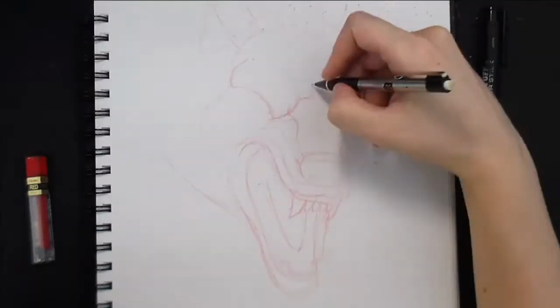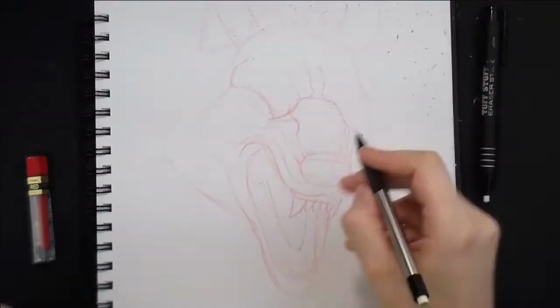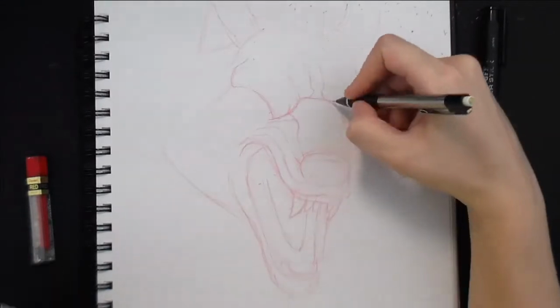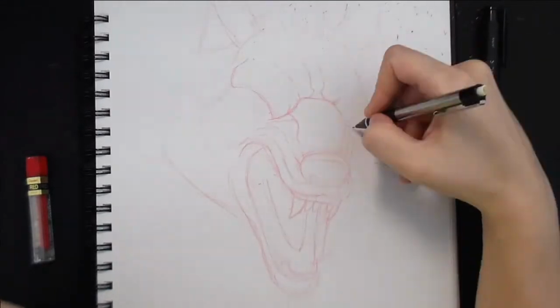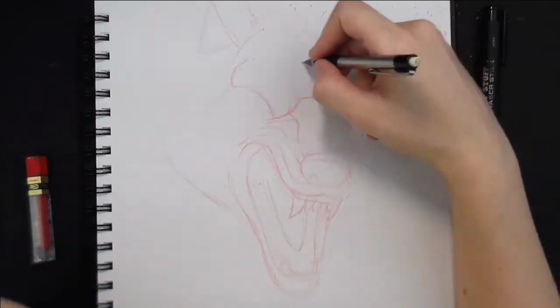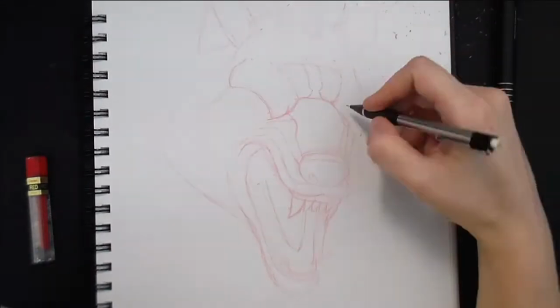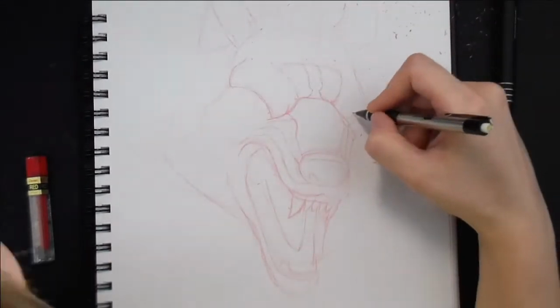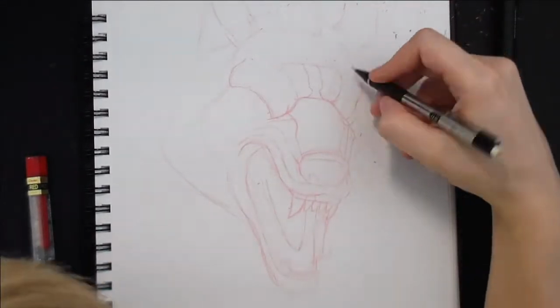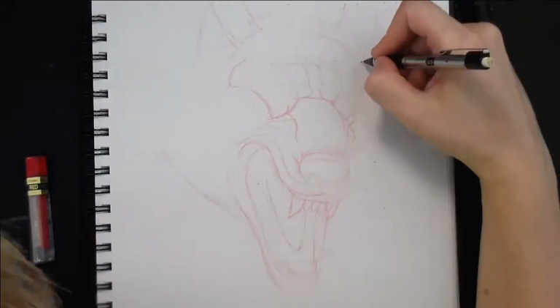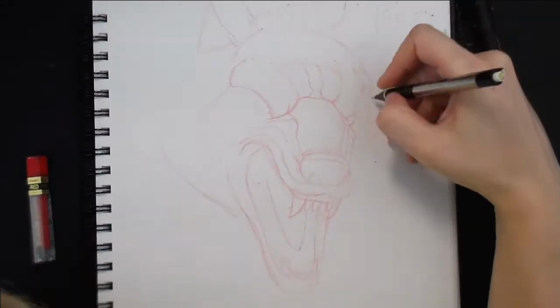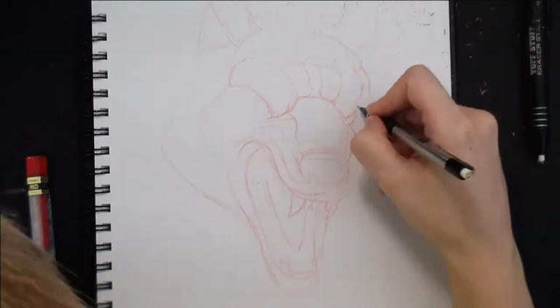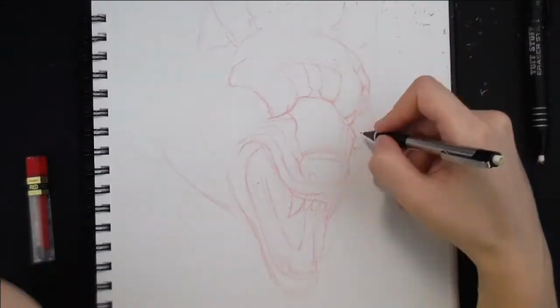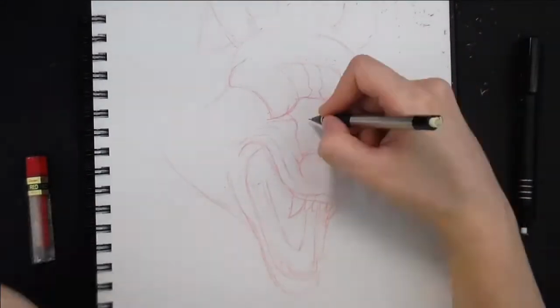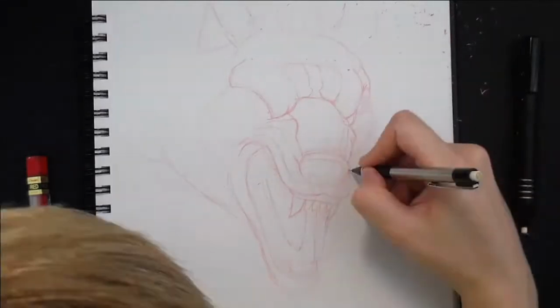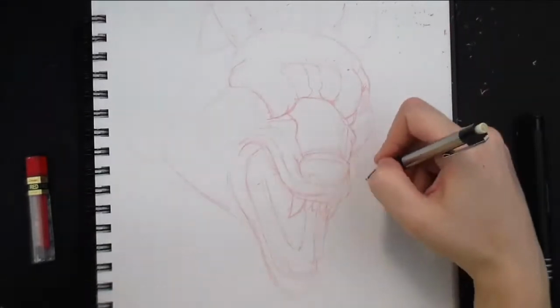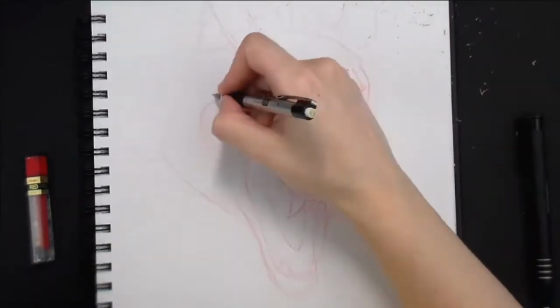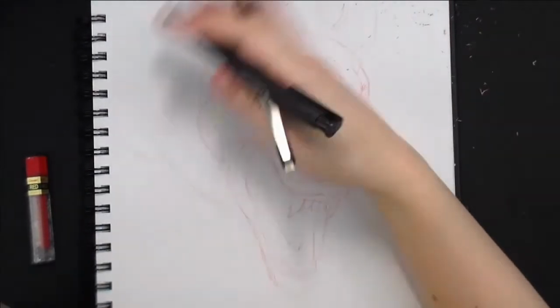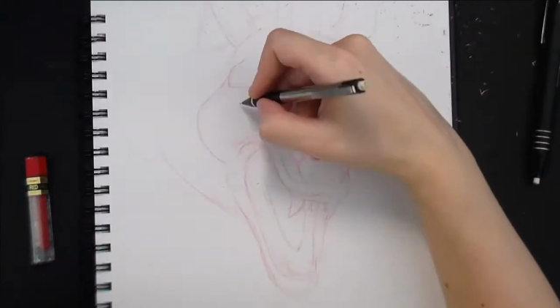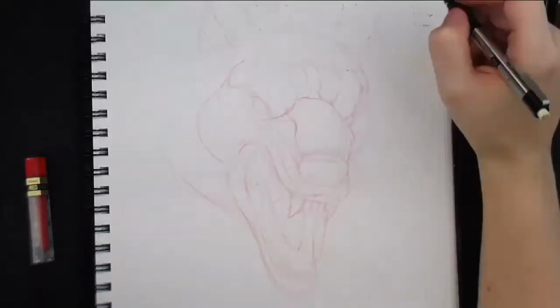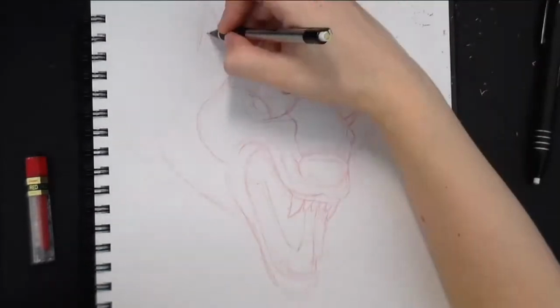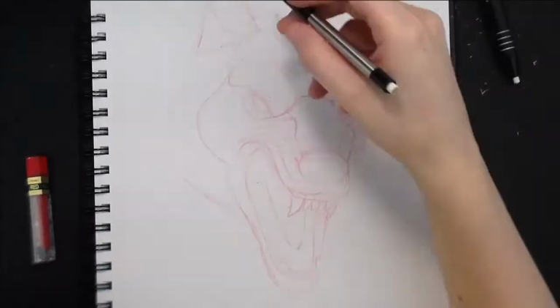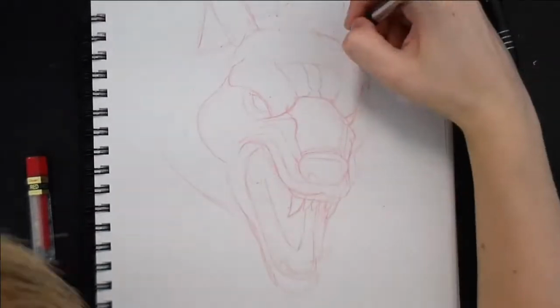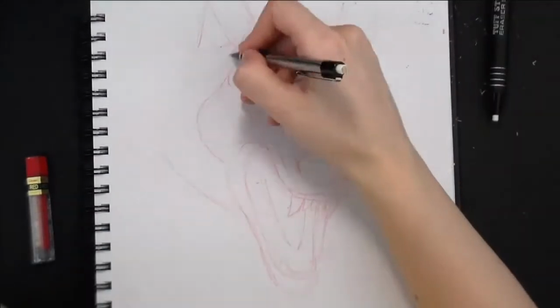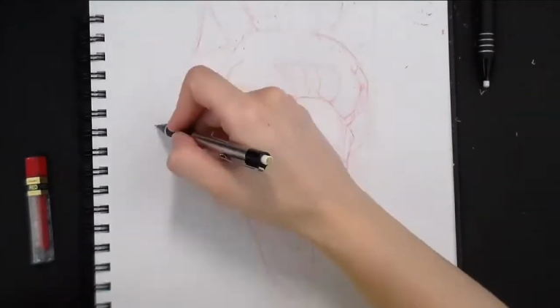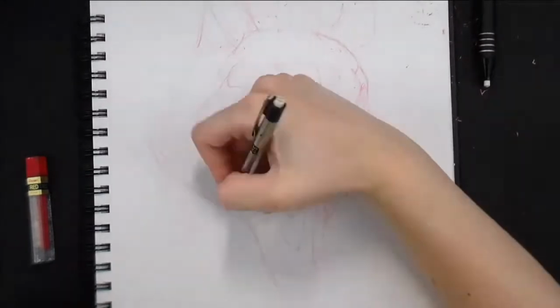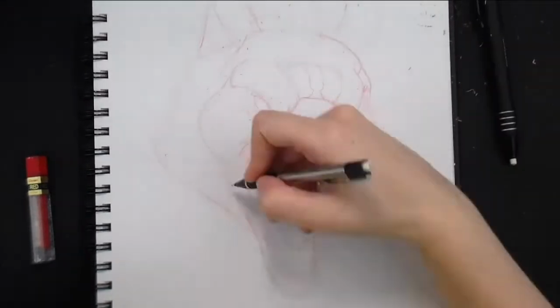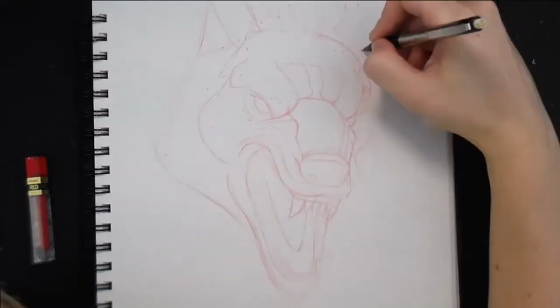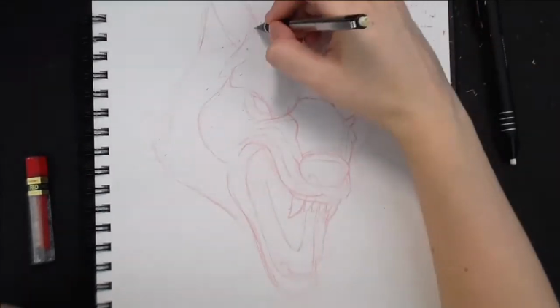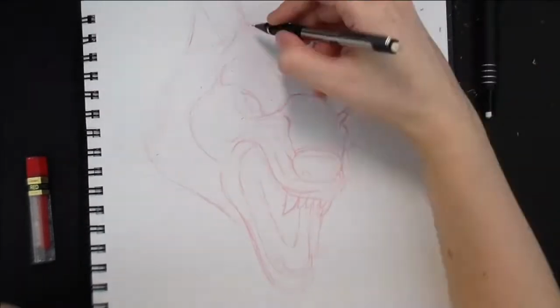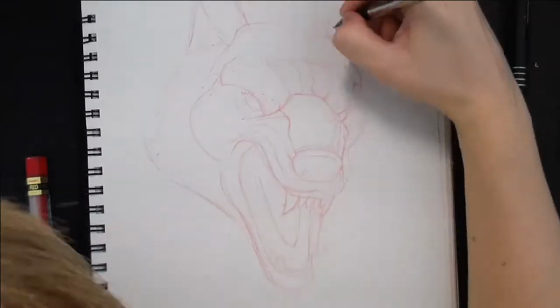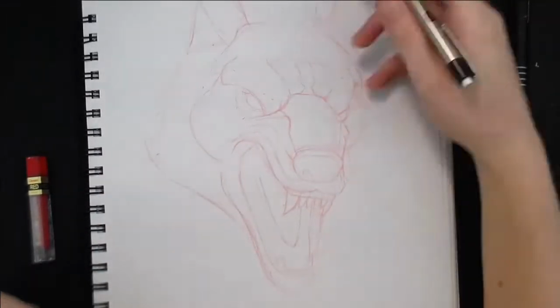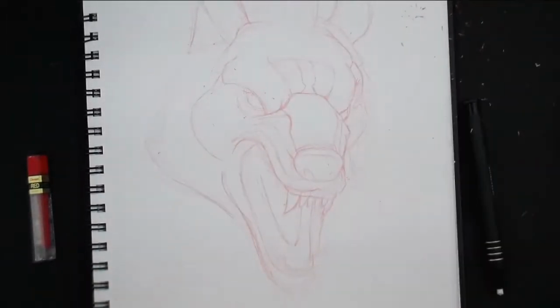Anyway, I'll talk about the drawing now. I am drawing Sabrewolf from Killer Instinct. I do not play the game, at least not the new one. I used to play the old ones back in the day when I was a kiddo. I was terrible, but at least I had fun.